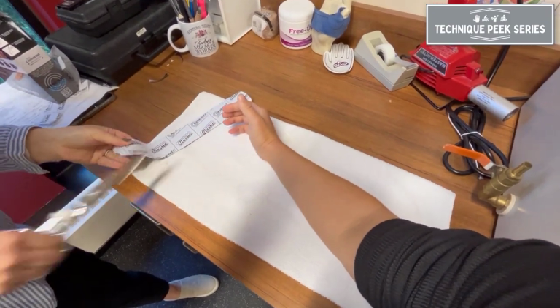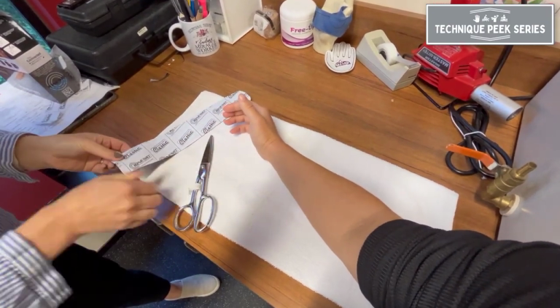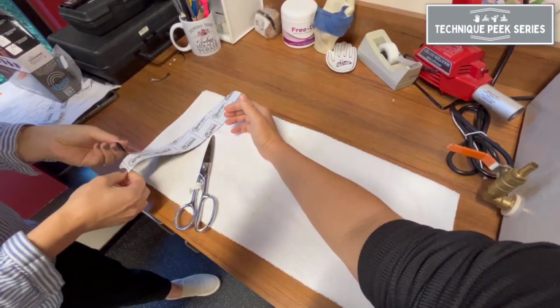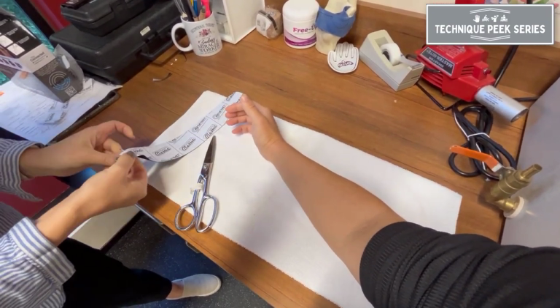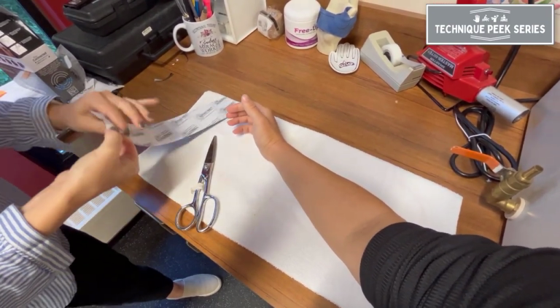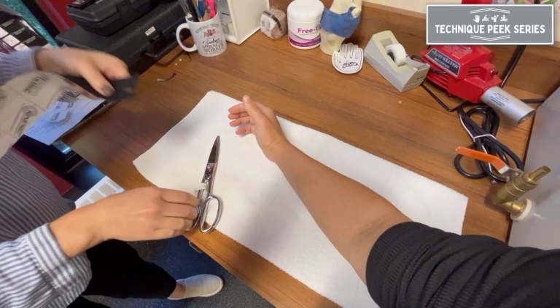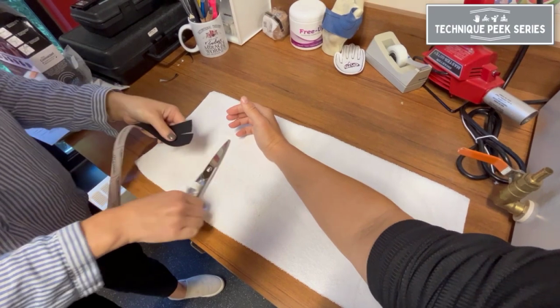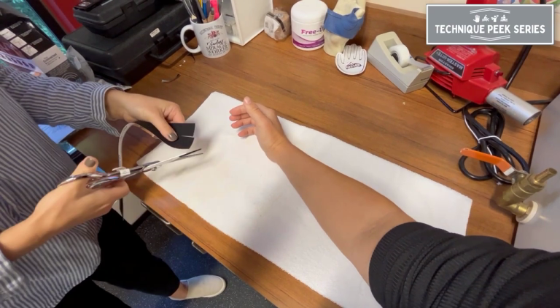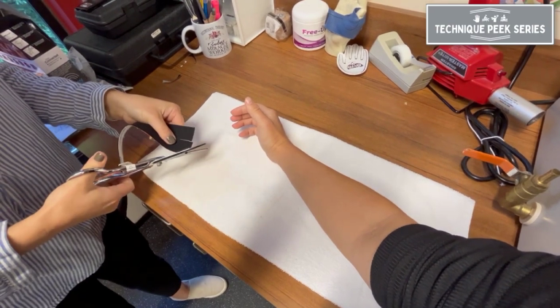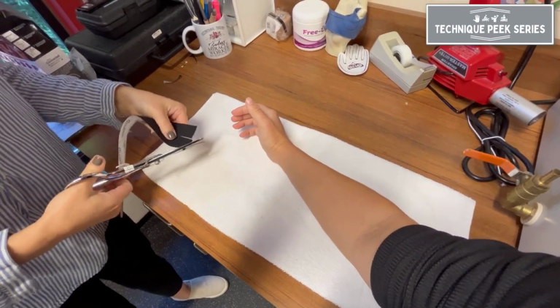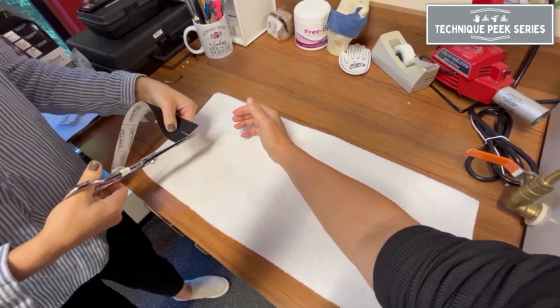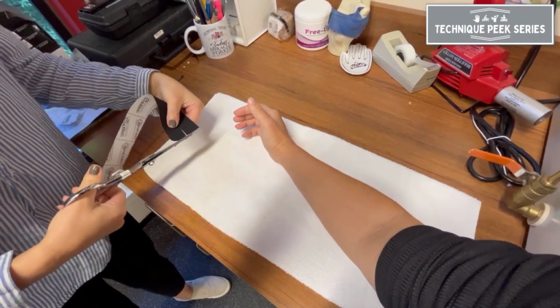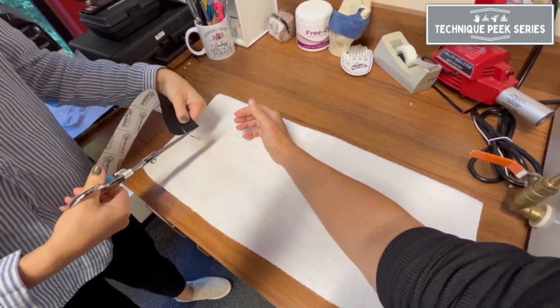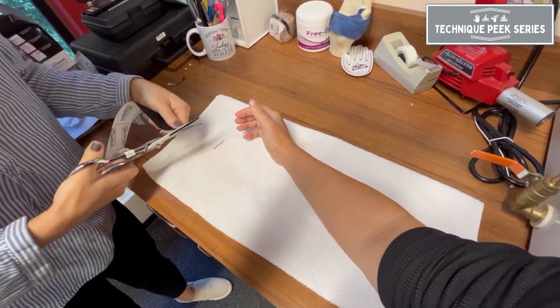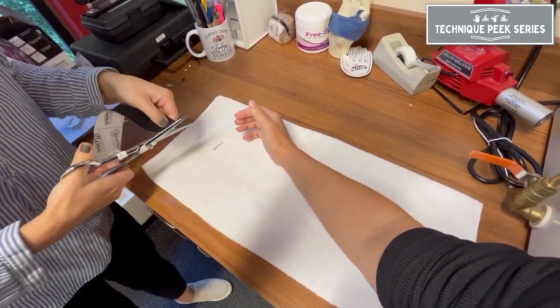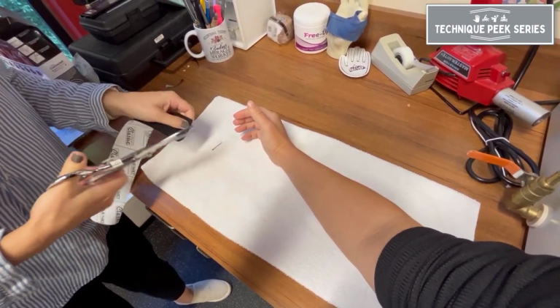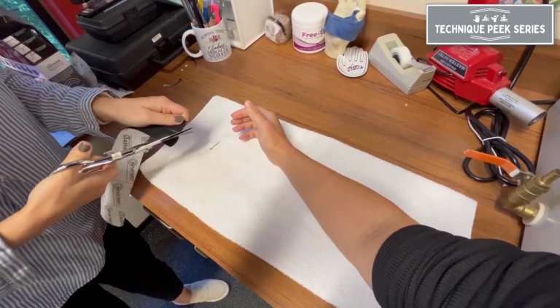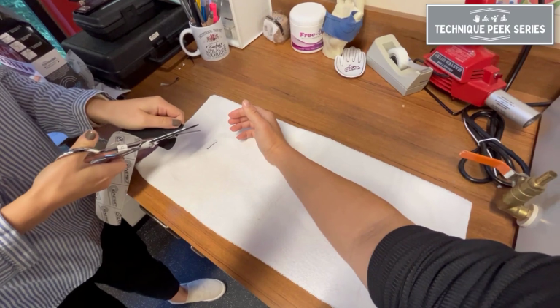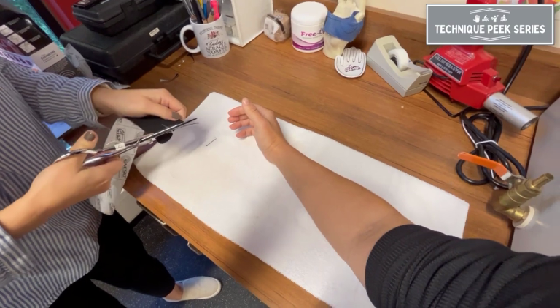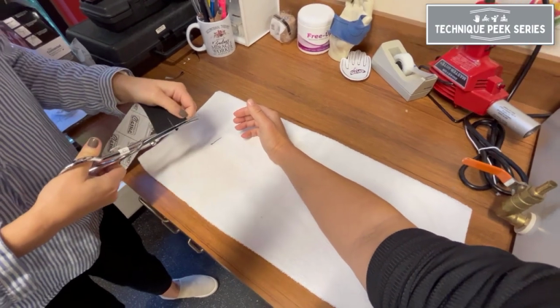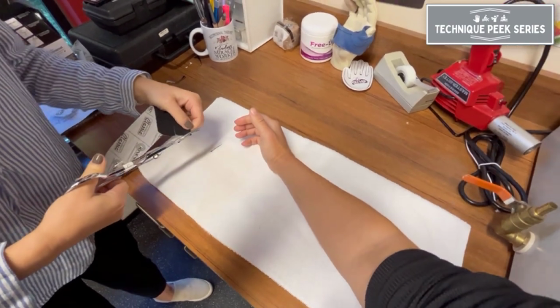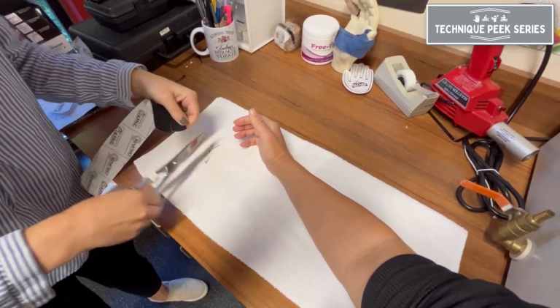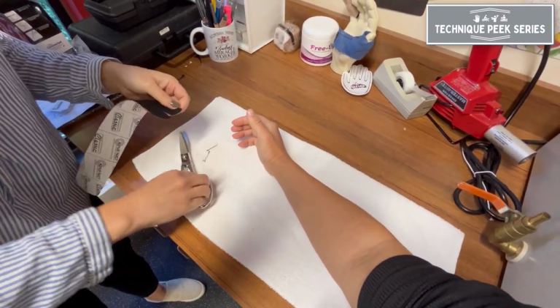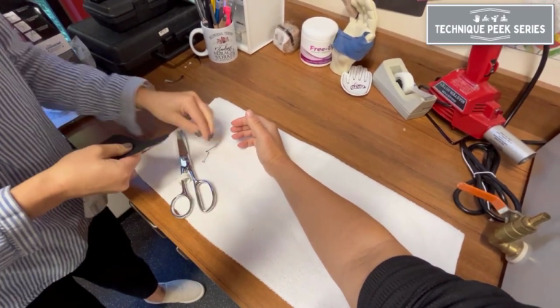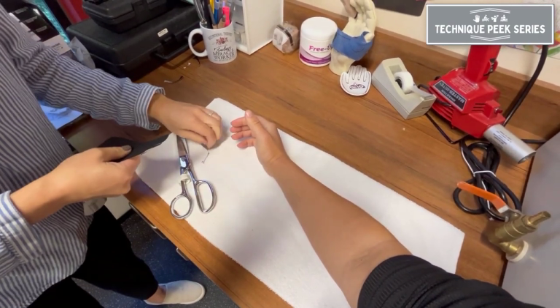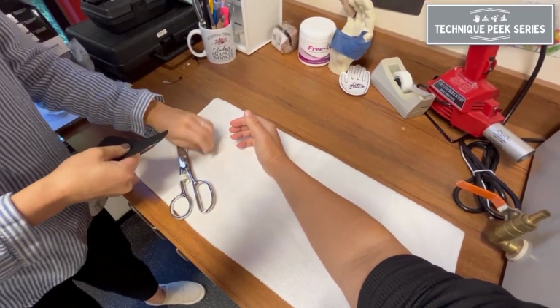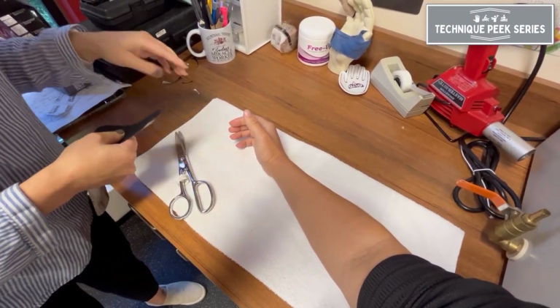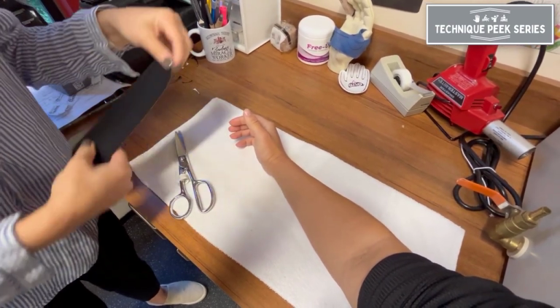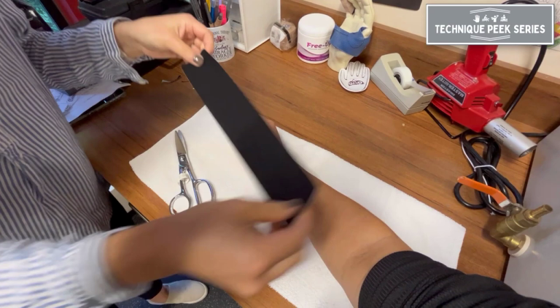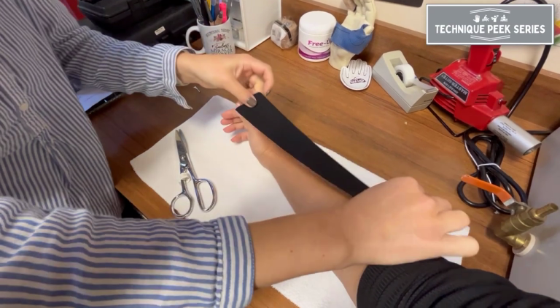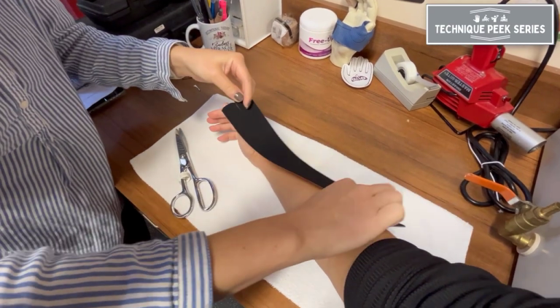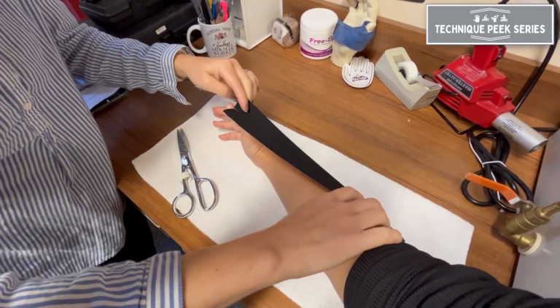Then cut a small piece to create two short tails. Be sure to round the edges of your tape to ensure better adherence. Also be sure to cleanse the skin by removing any lotions or oils prior to tape application.